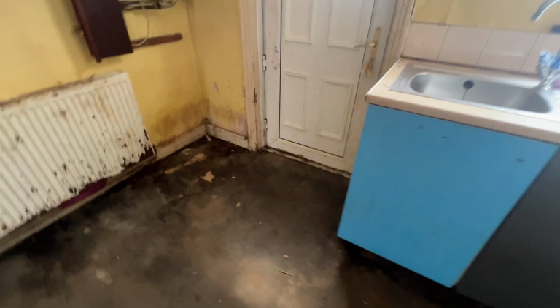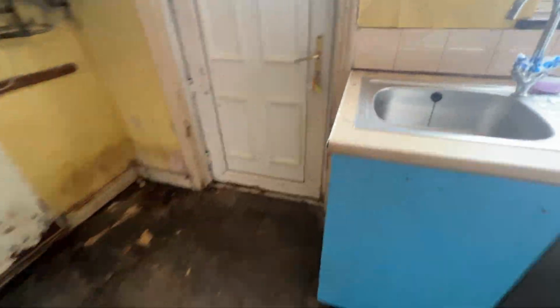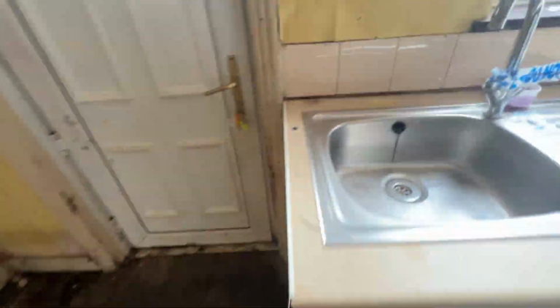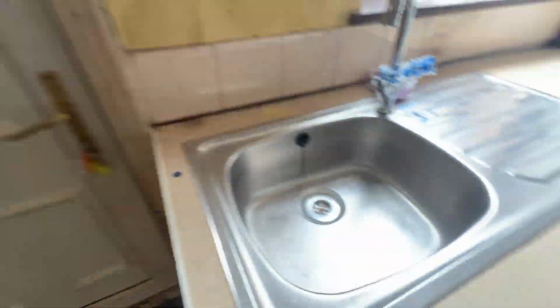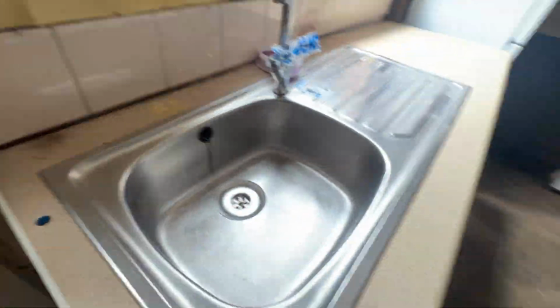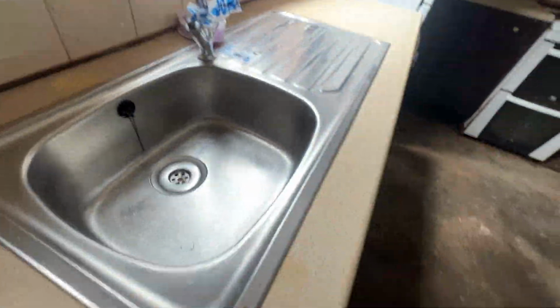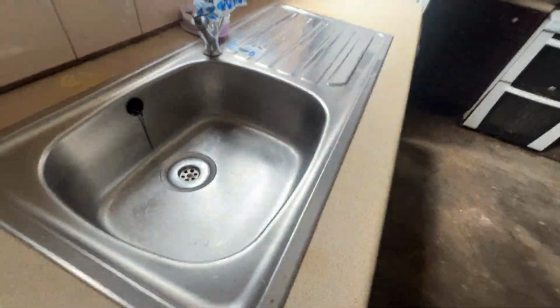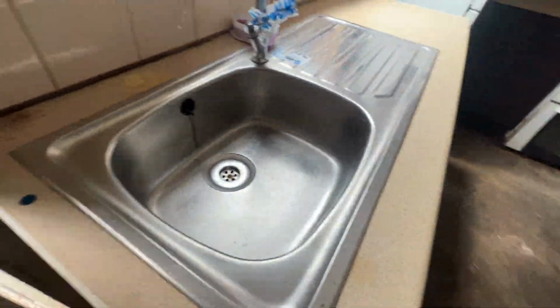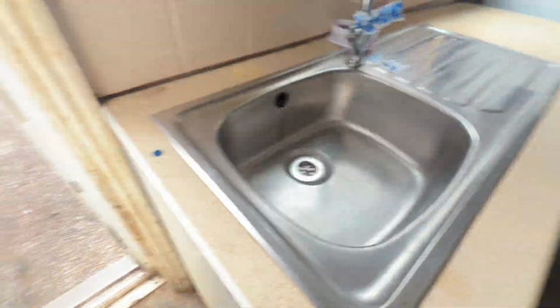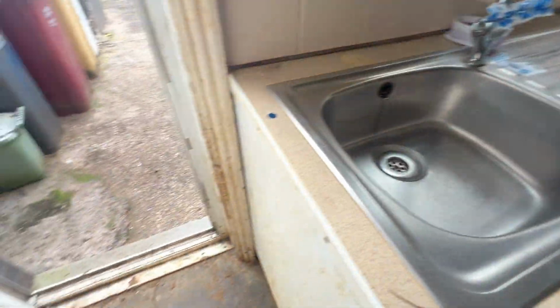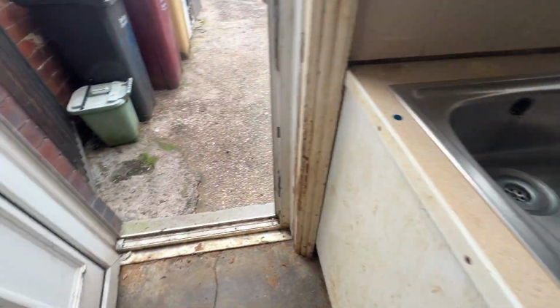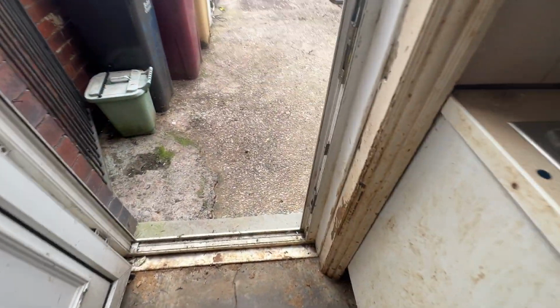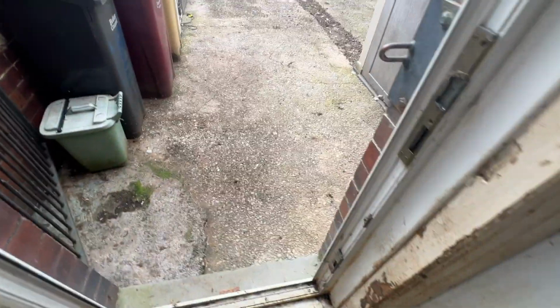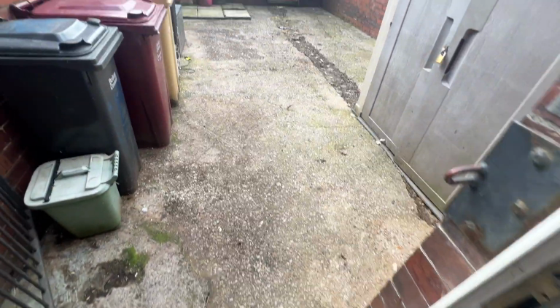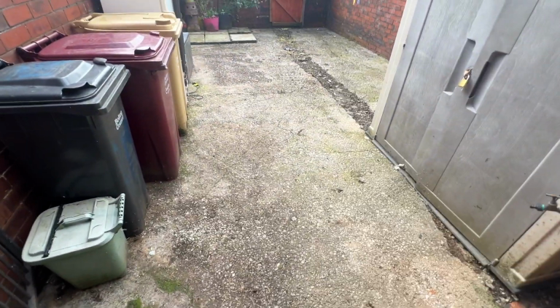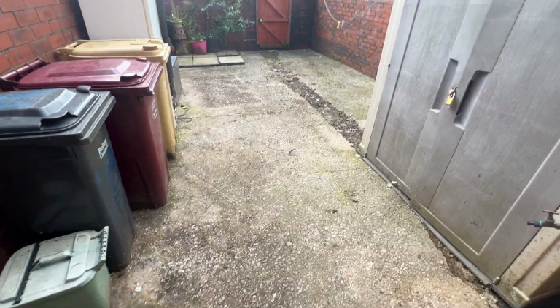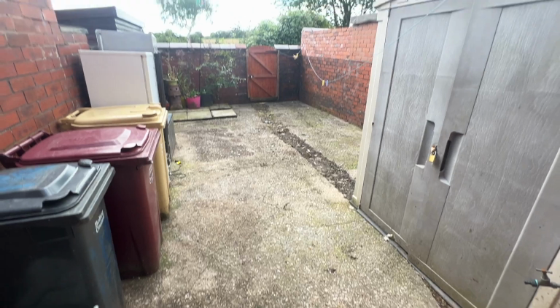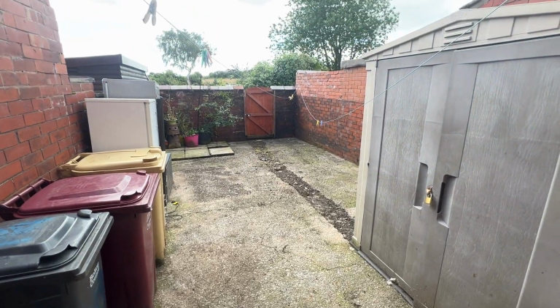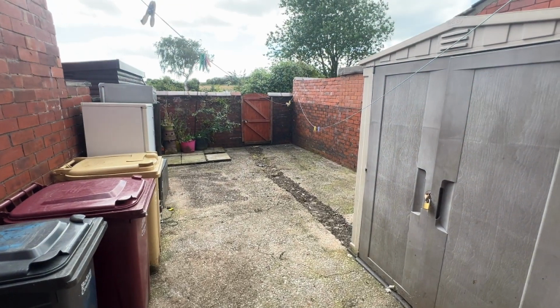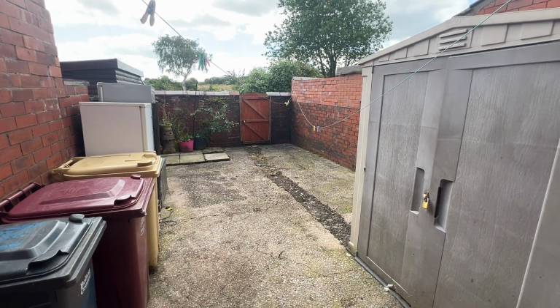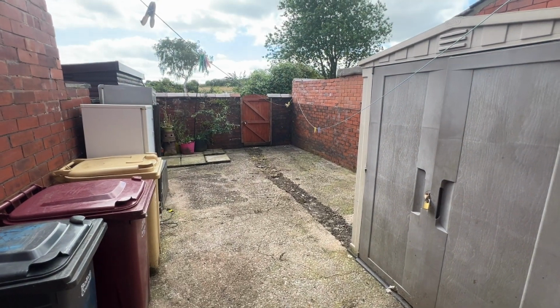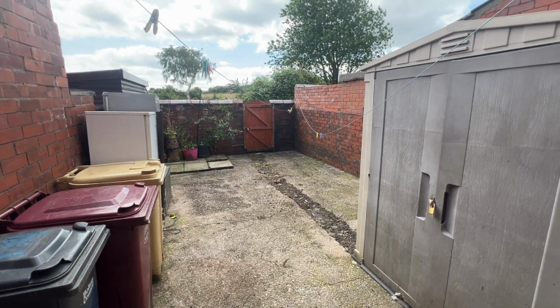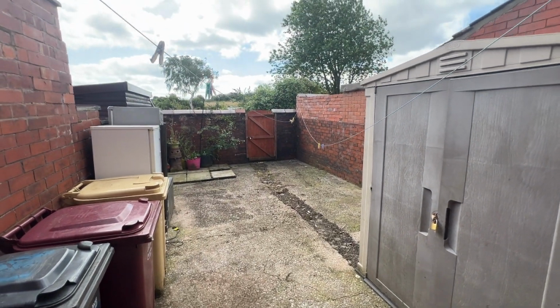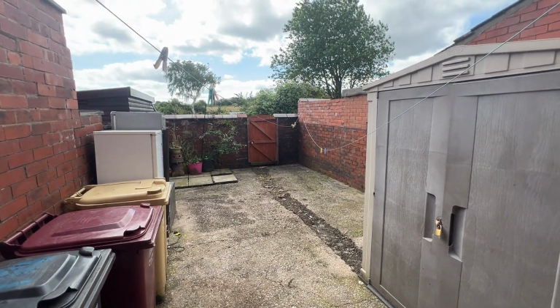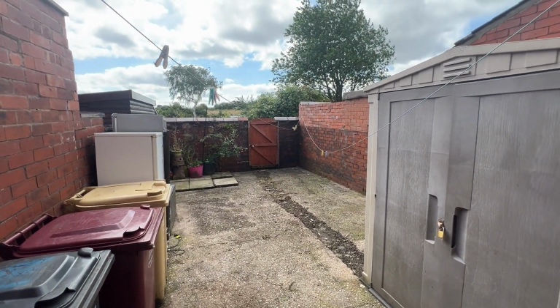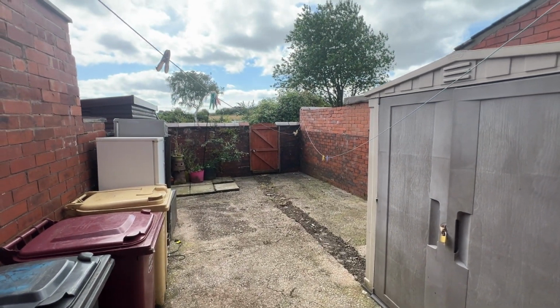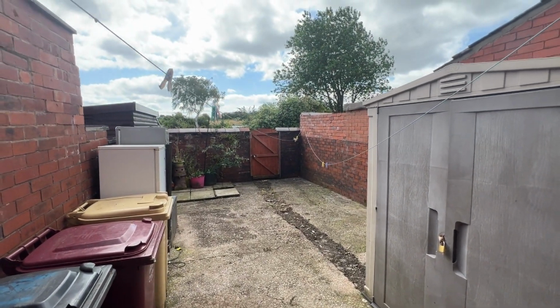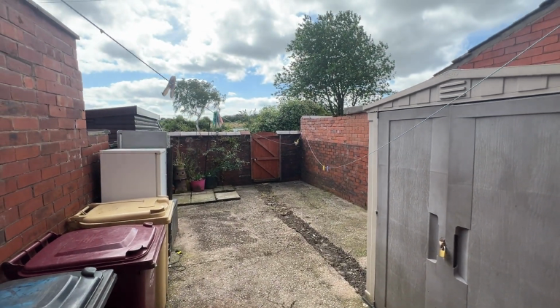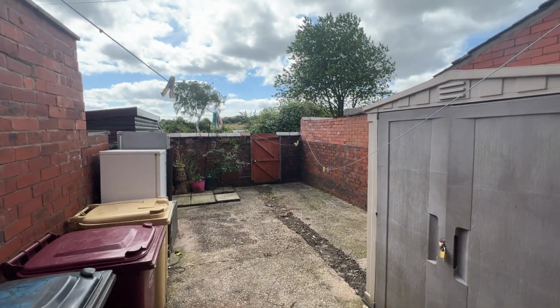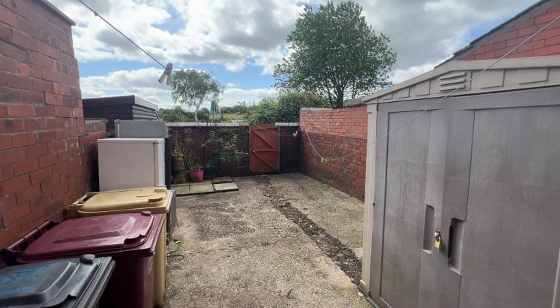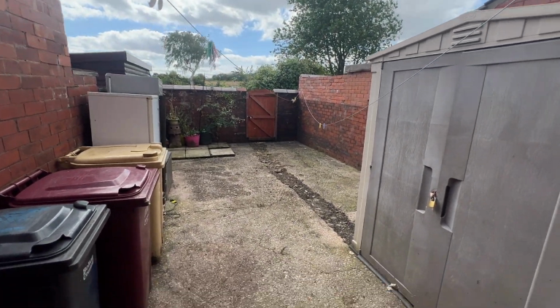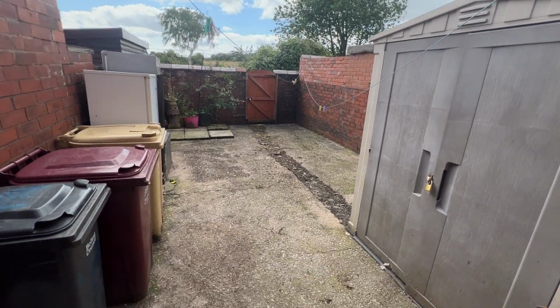Good outside space at the rear on this one. As you can see, good-sized rear yard, allotments over the back there, birds singing in the distance.